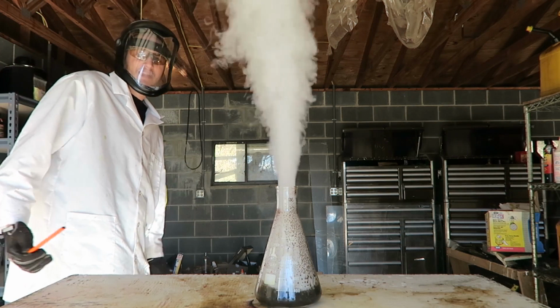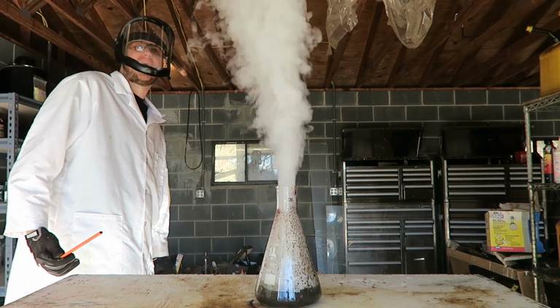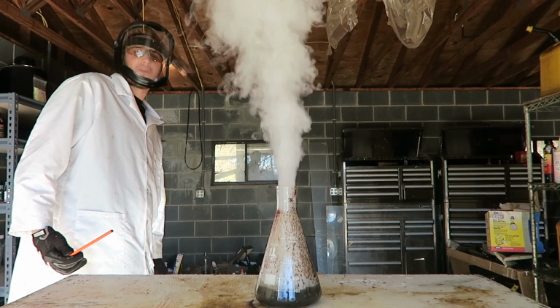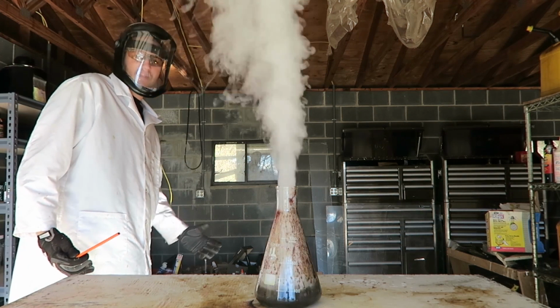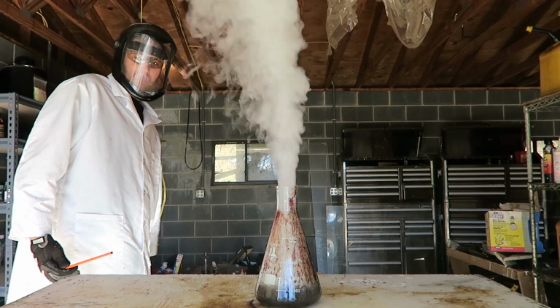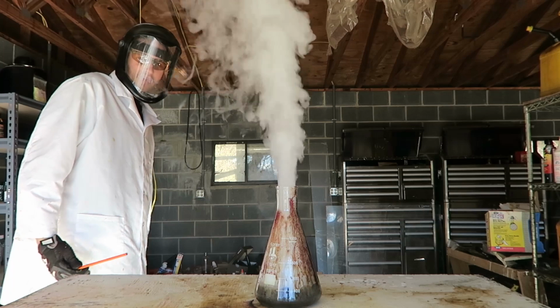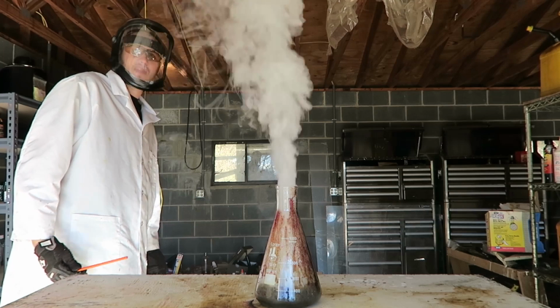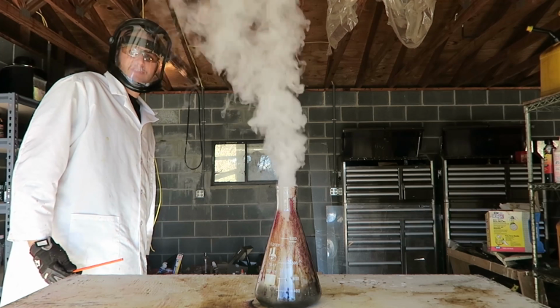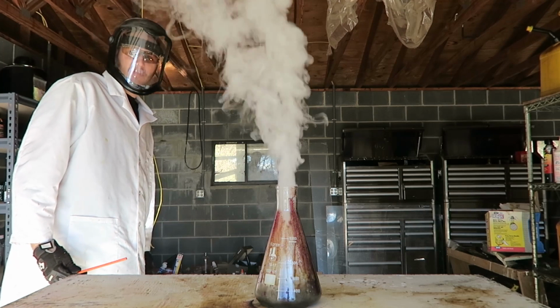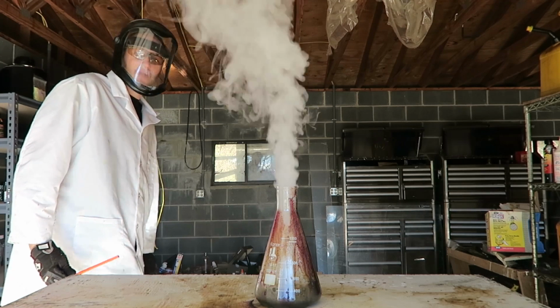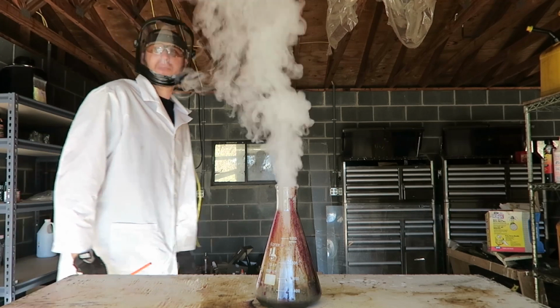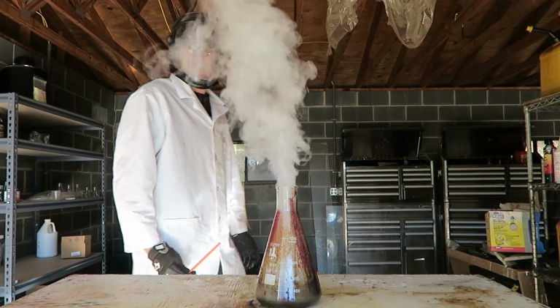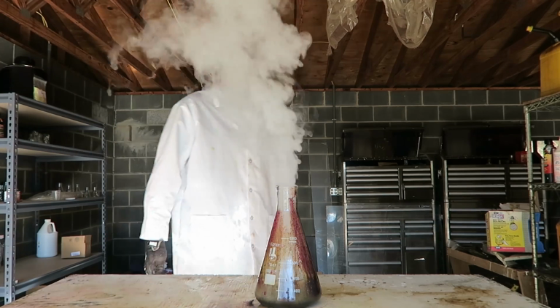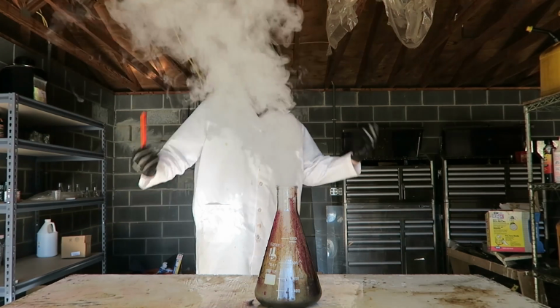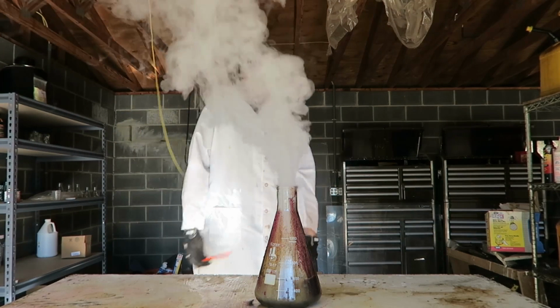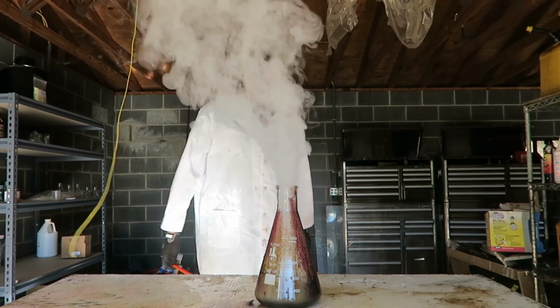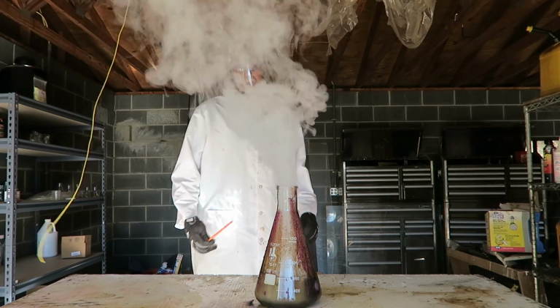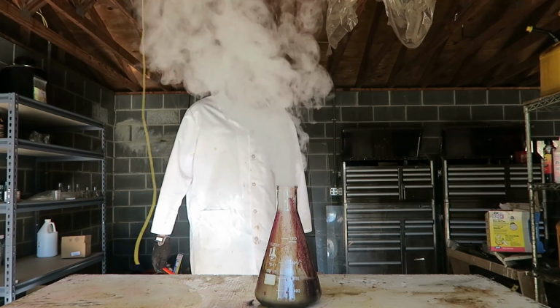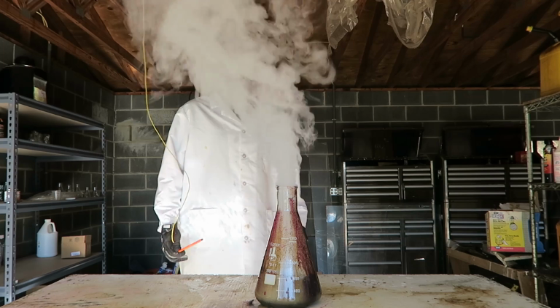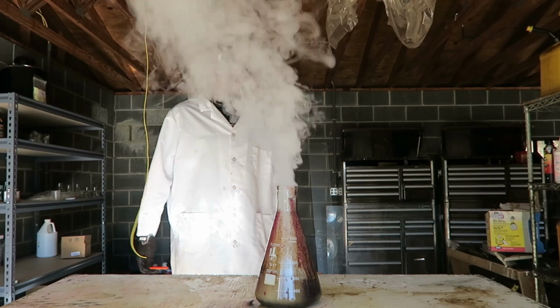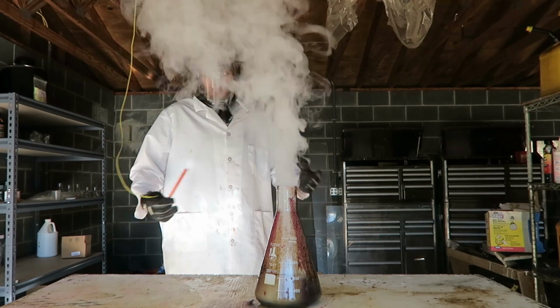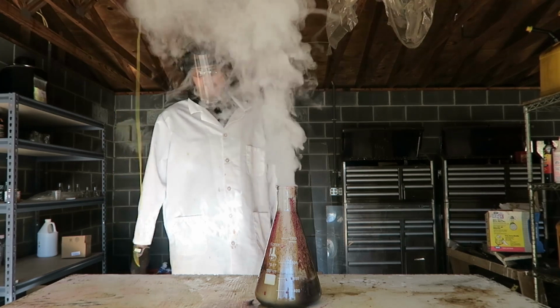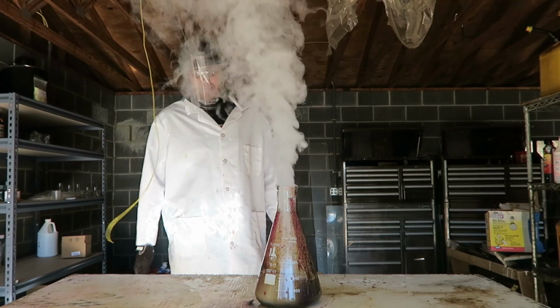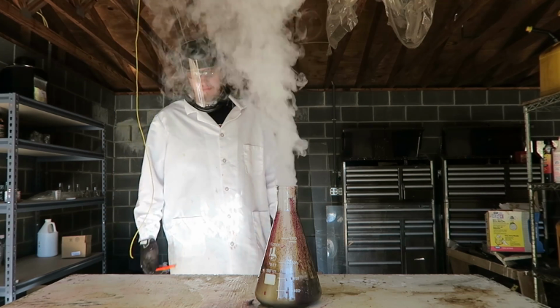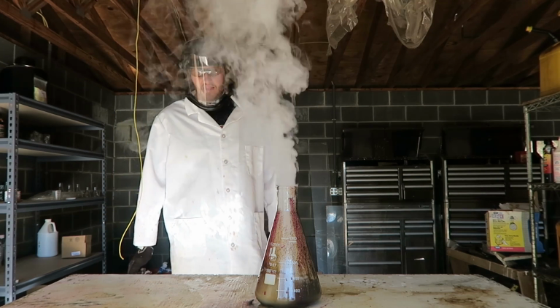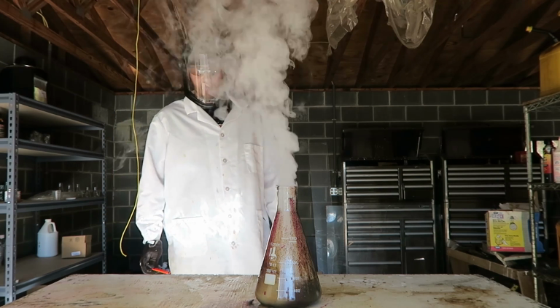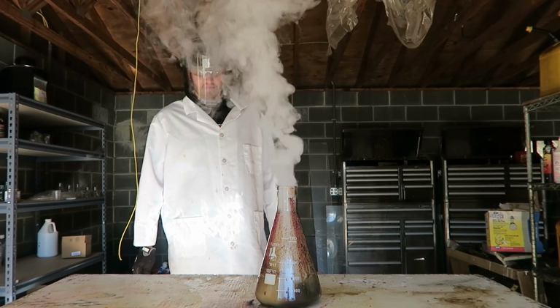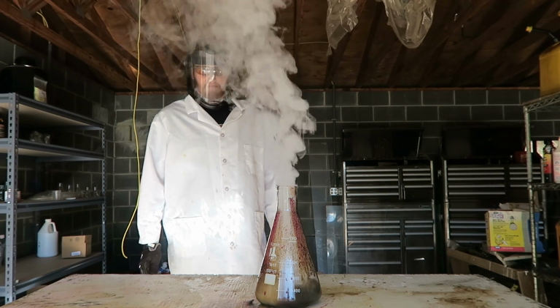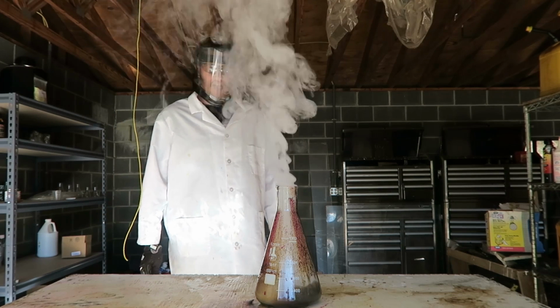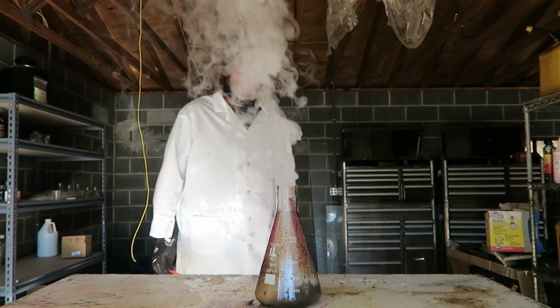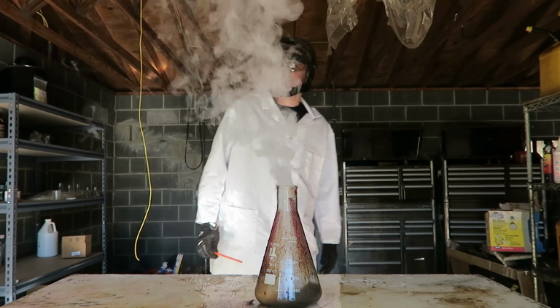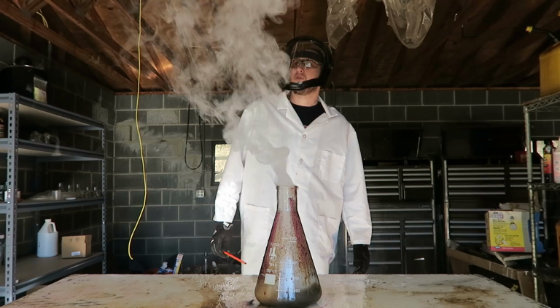Check this out! Look at this smoke — this is so cool. What do you guys think? Of course, stay in a ventilated room like I am. Pretty awesome, look at this smoke!